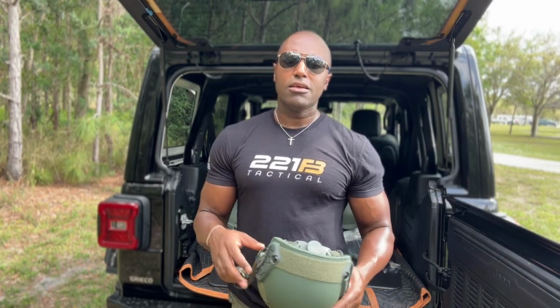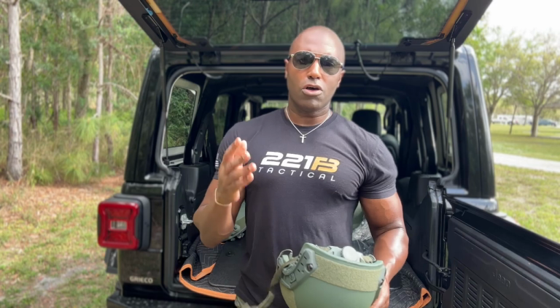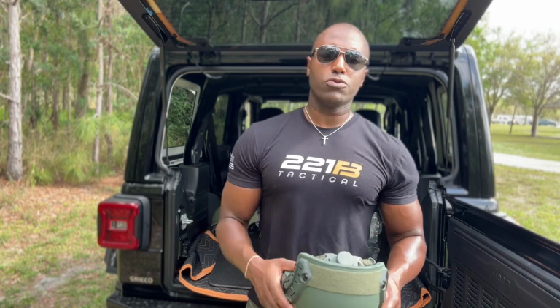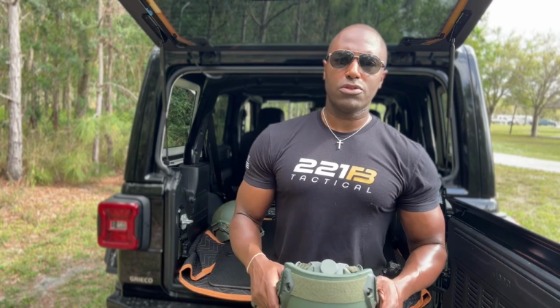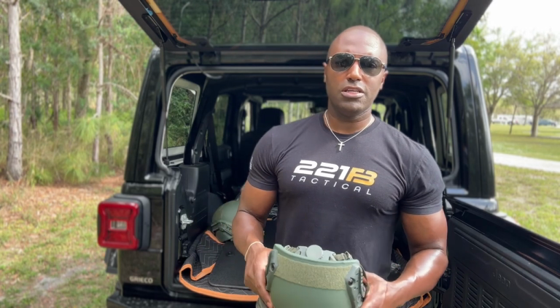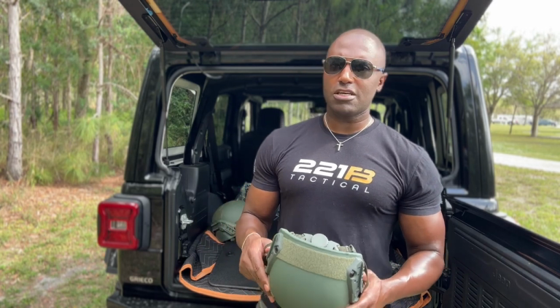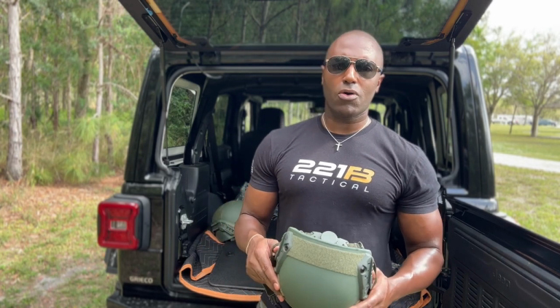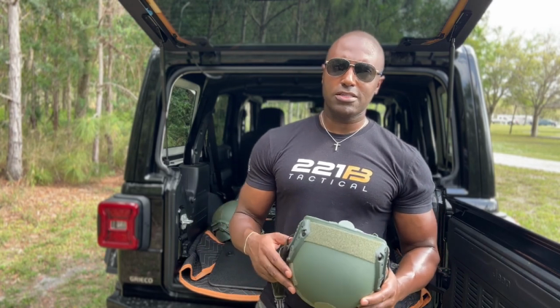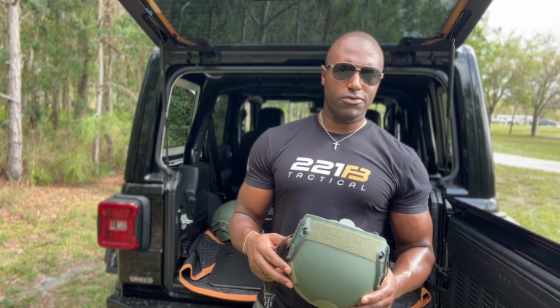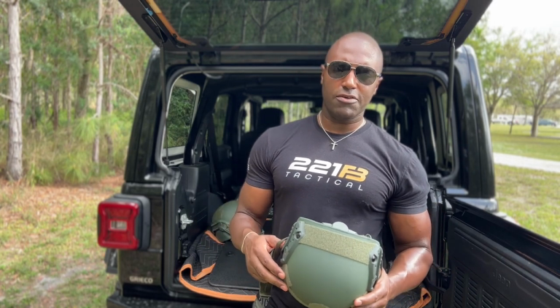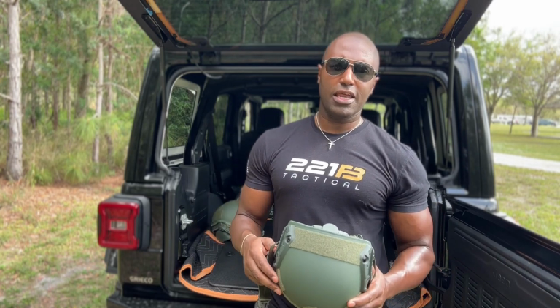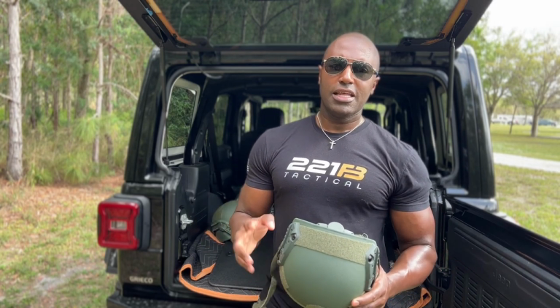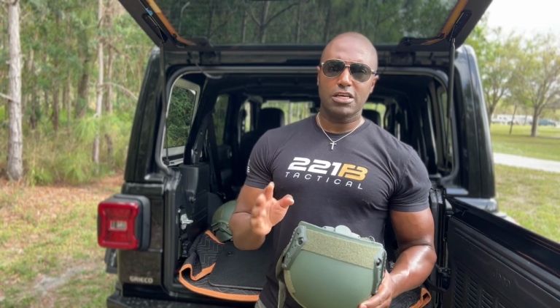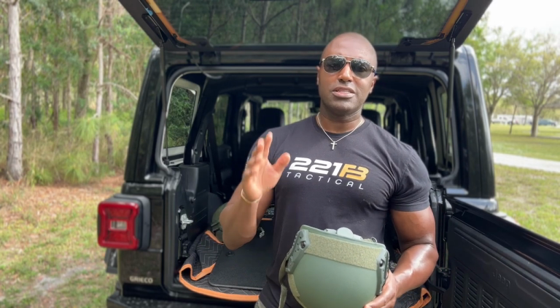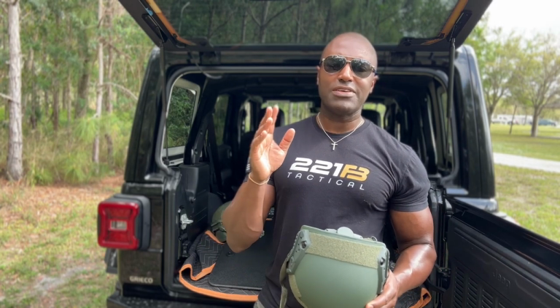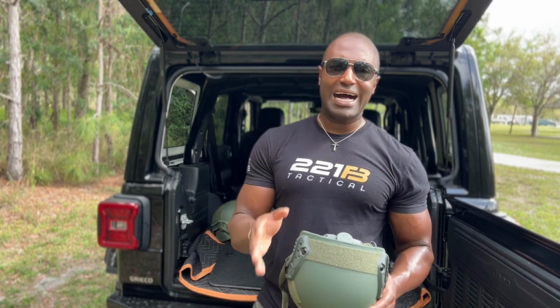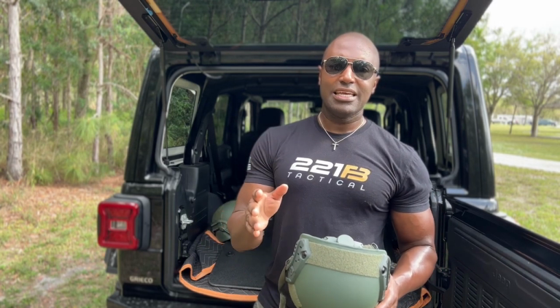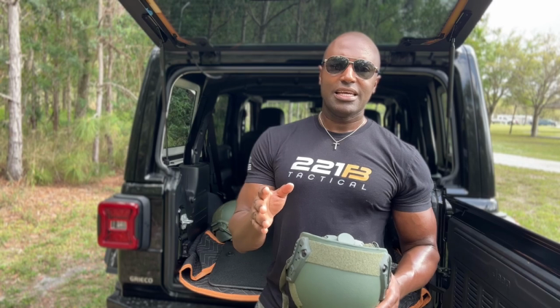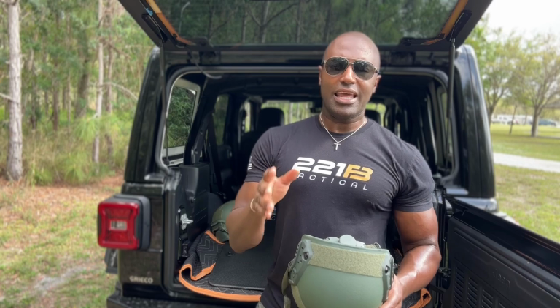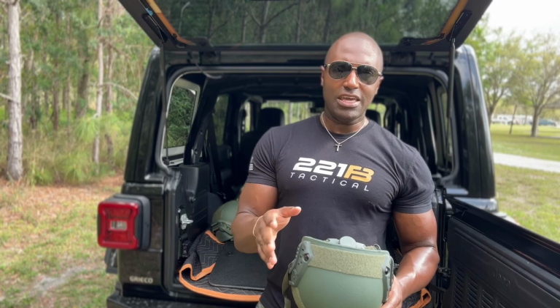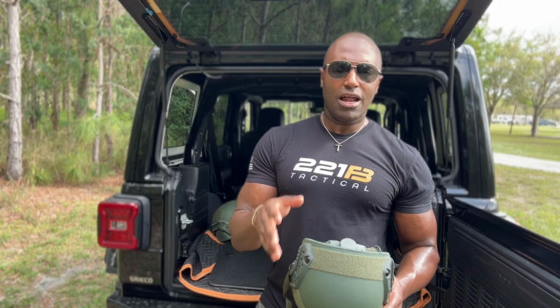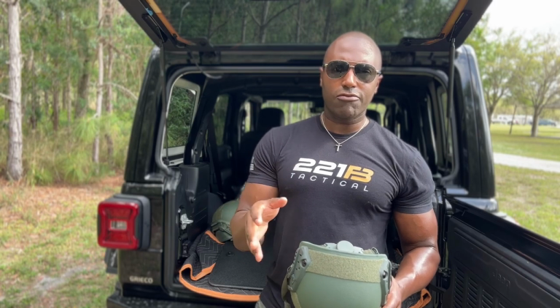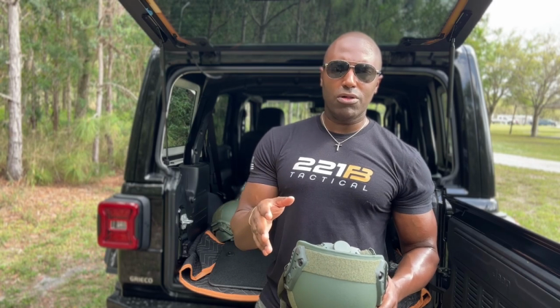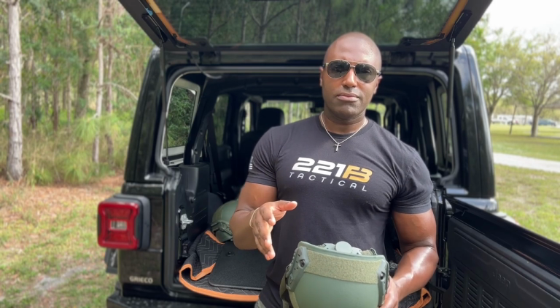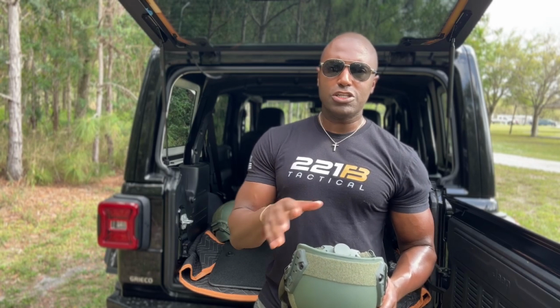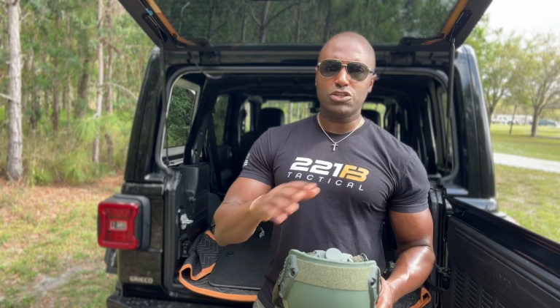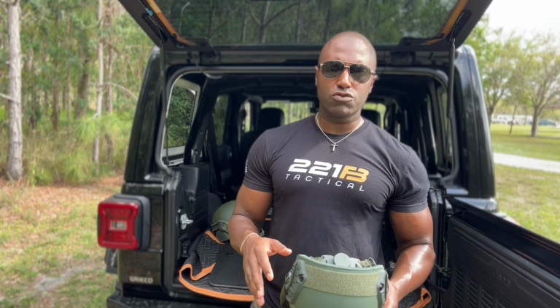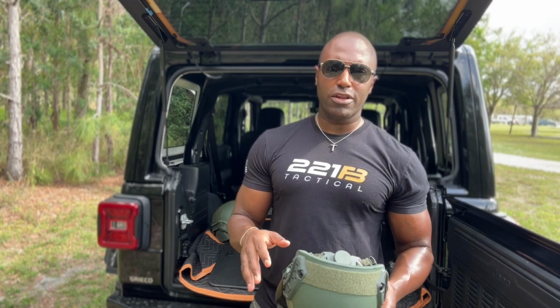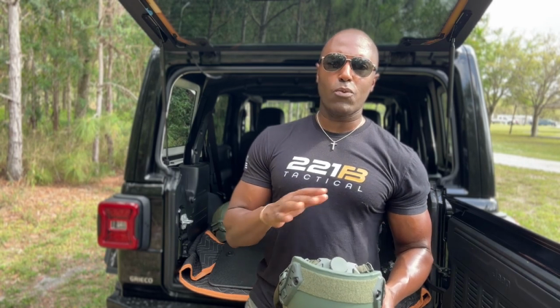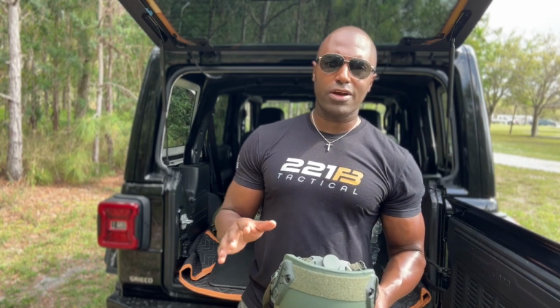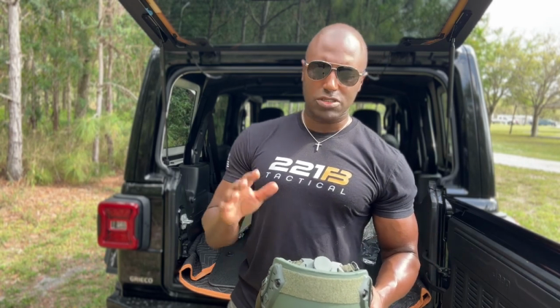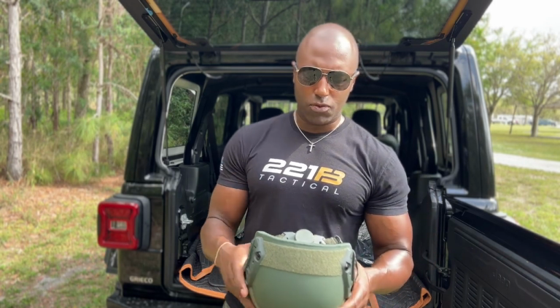This helmet is one of the most comfortable I've ever put on my head. Law enforcement for 13 years, I had to wear all kinds of different stuff. Let me tell you, when stuff is hot and heavy and uncomfortable, it just makes you miserable.